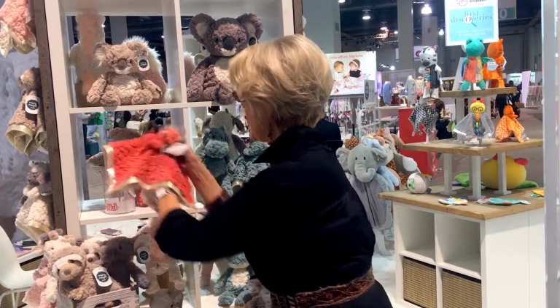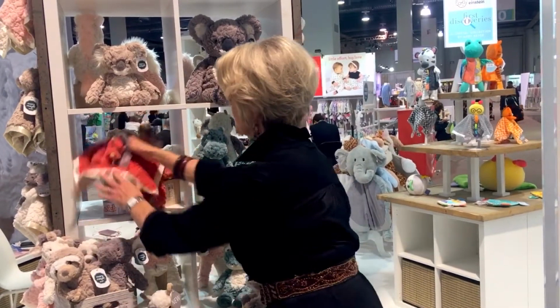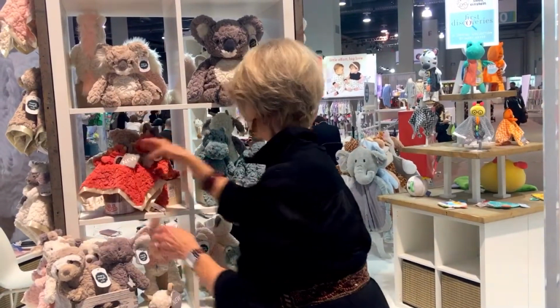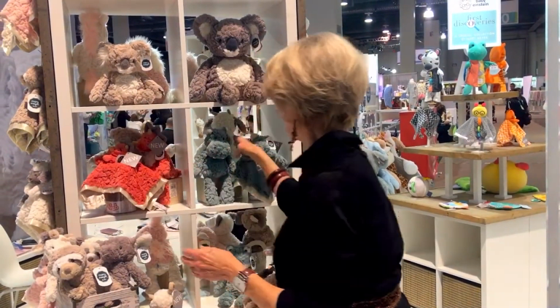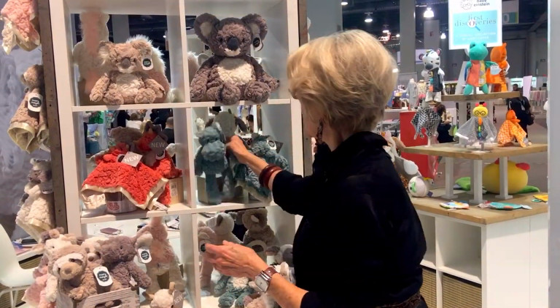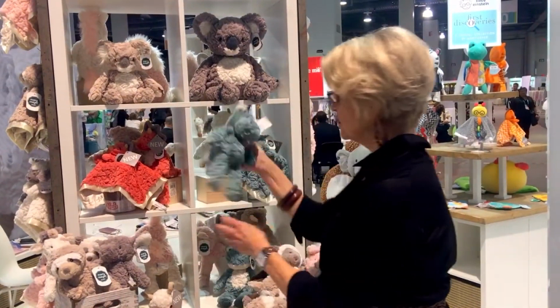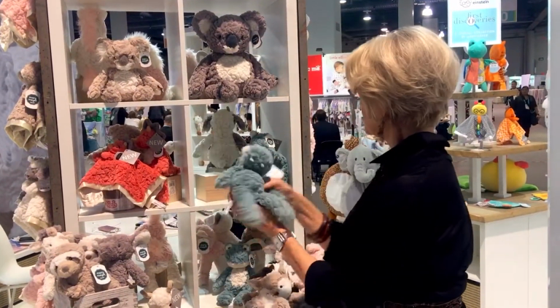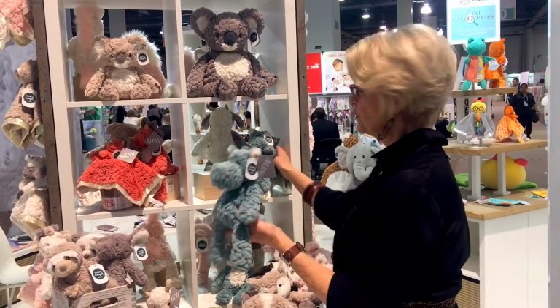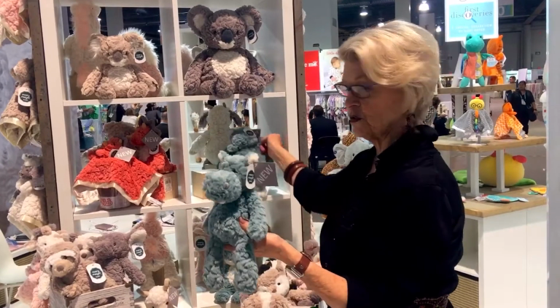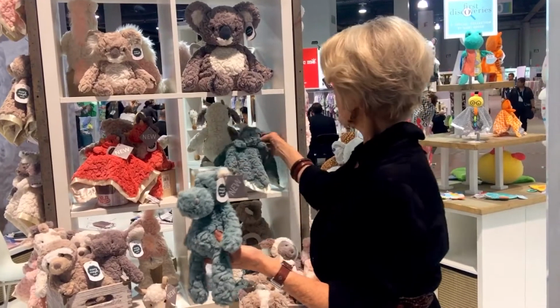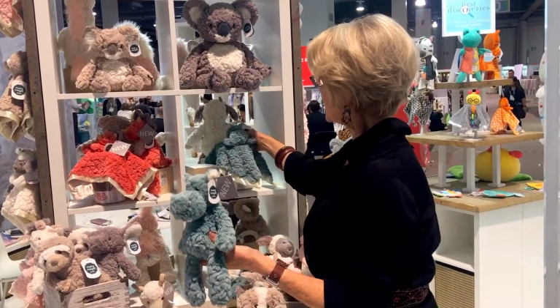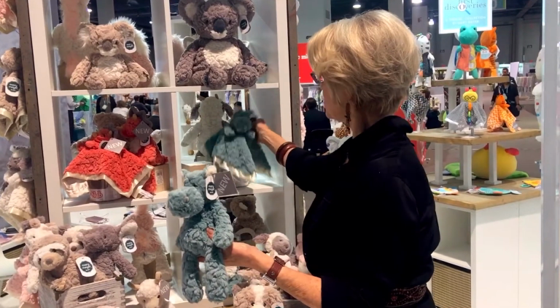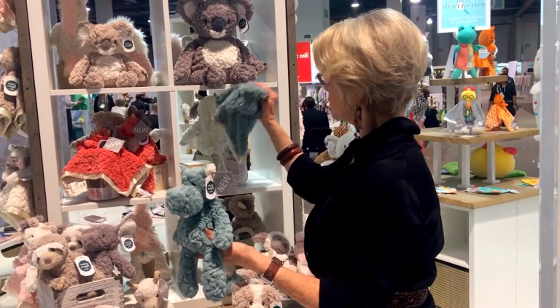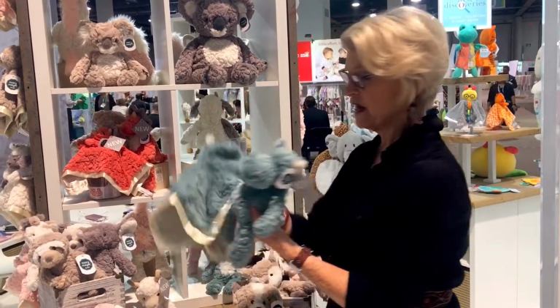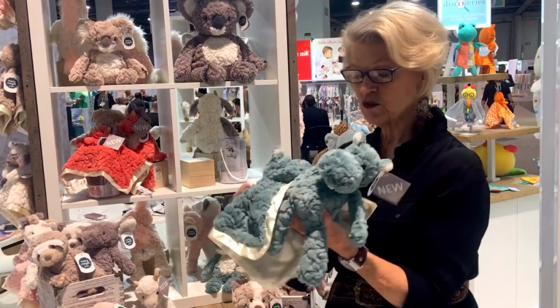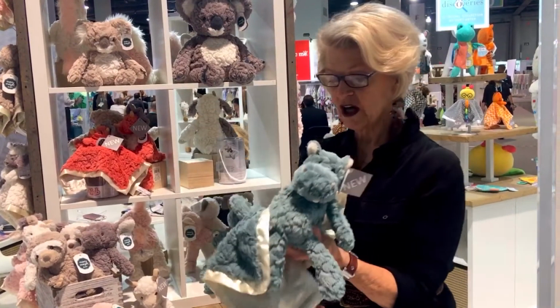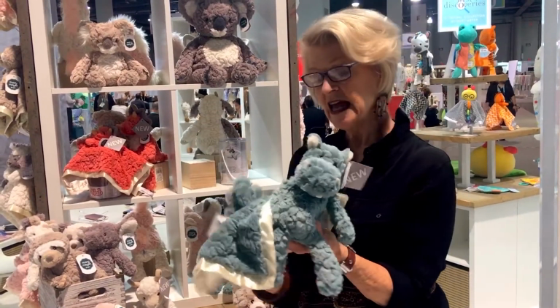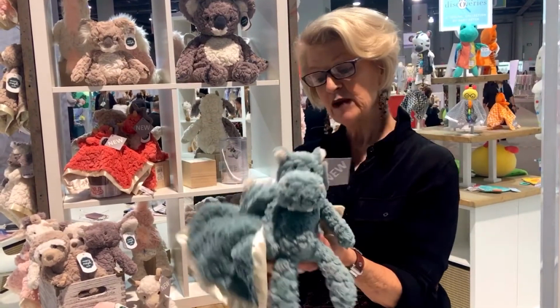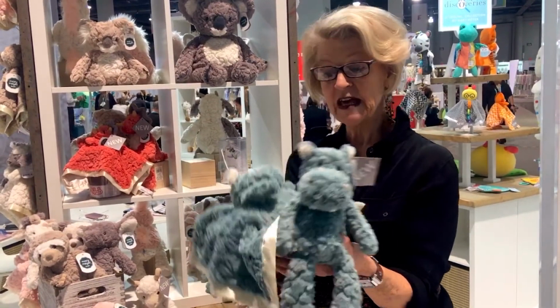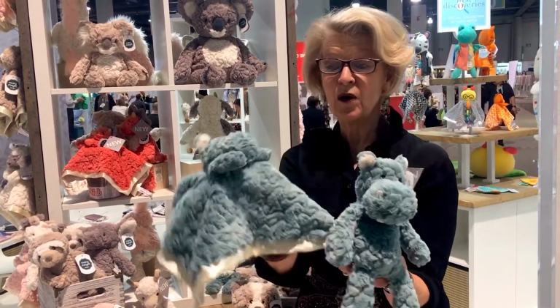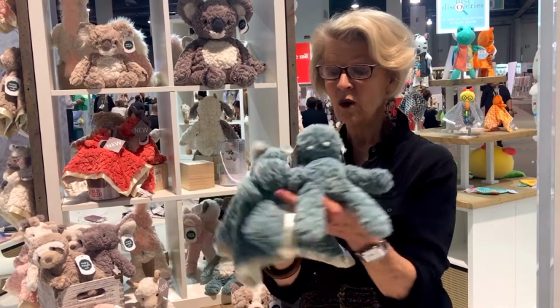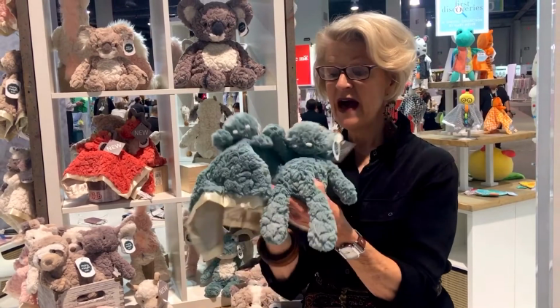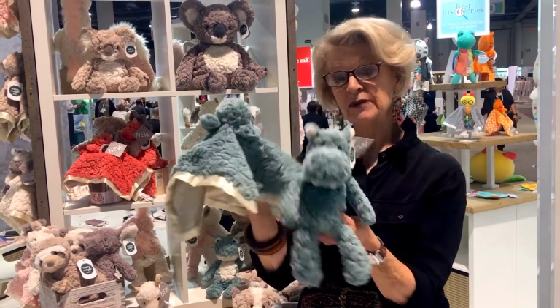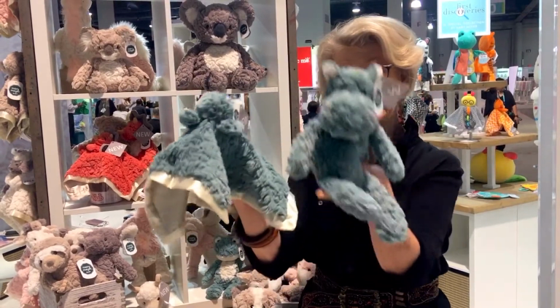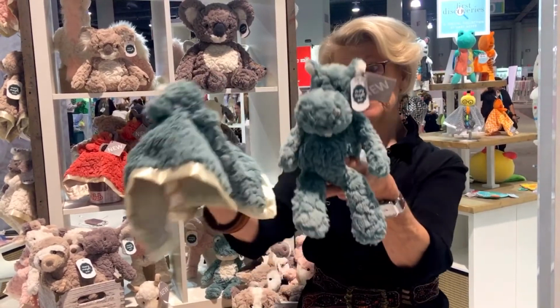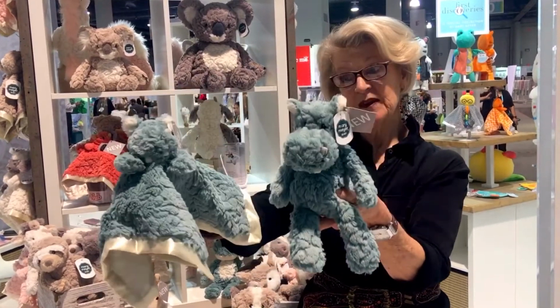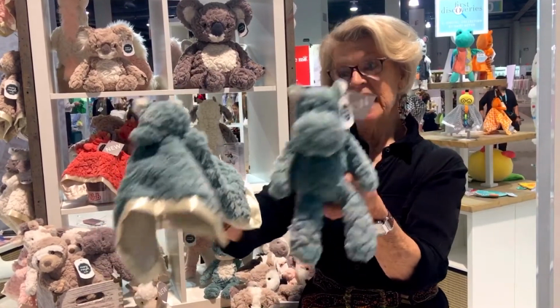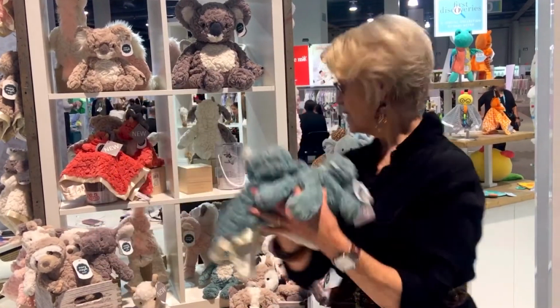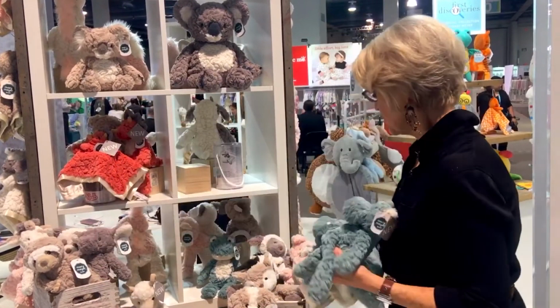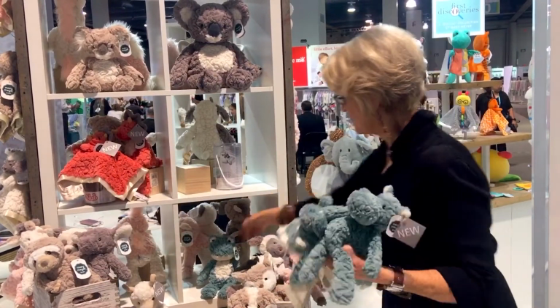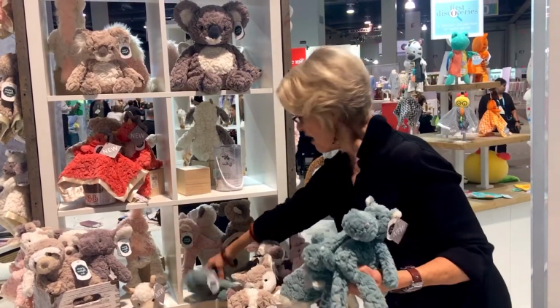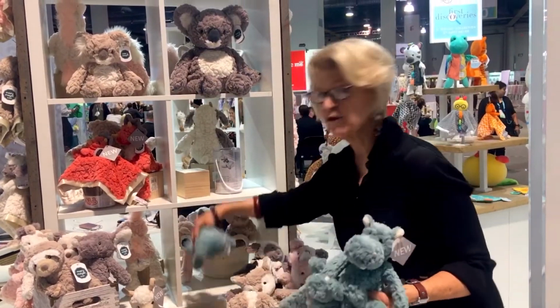And then the second new color is this wonderful blue — sort of a Caribbean blue, a nice rich color. And we have a hippo with a matching blanket, and we also have a frog.